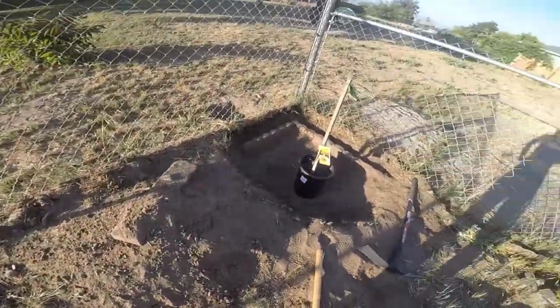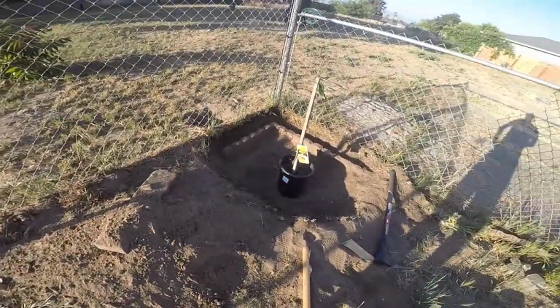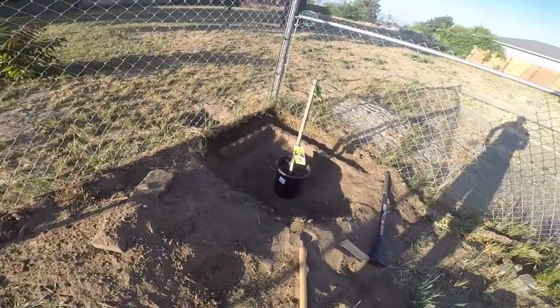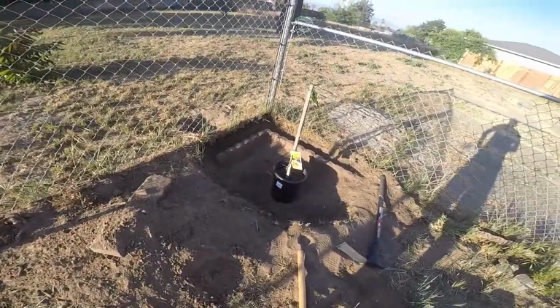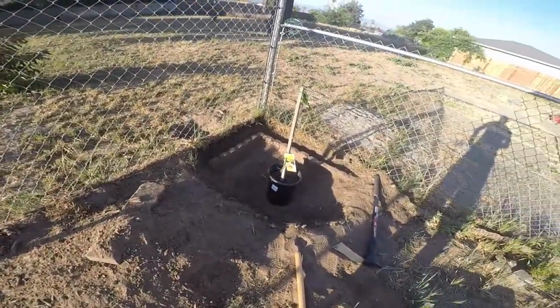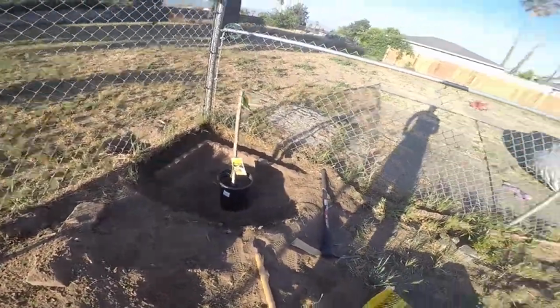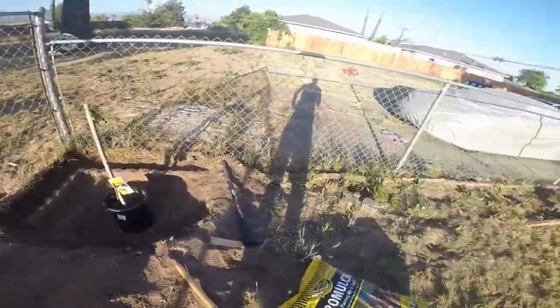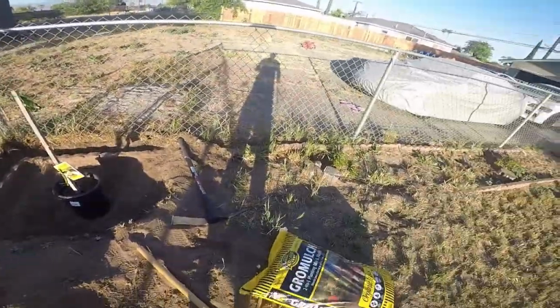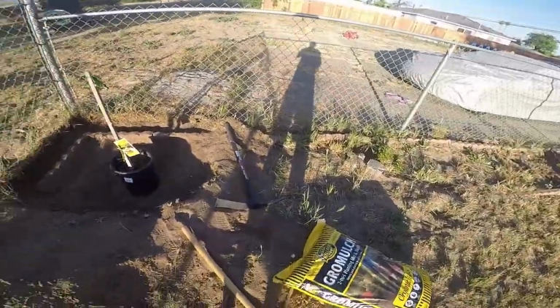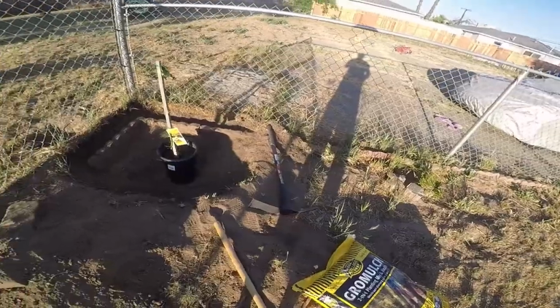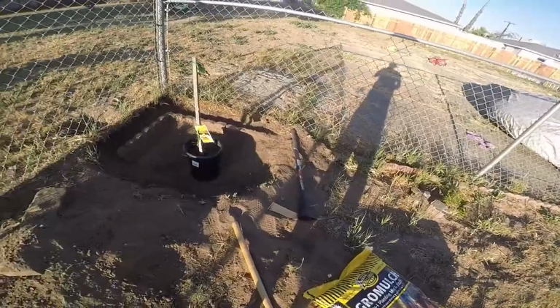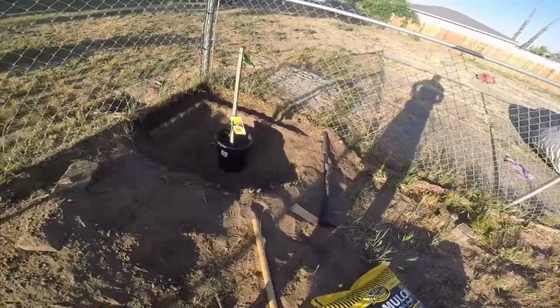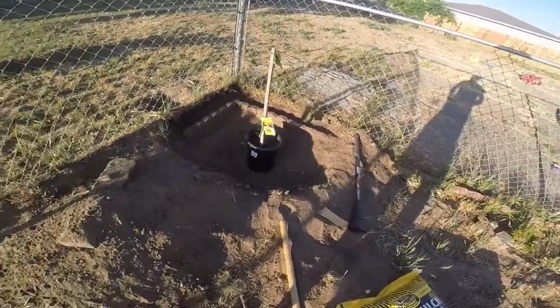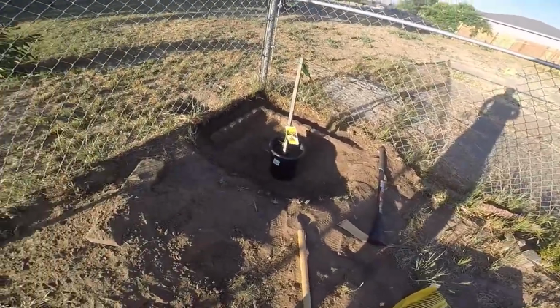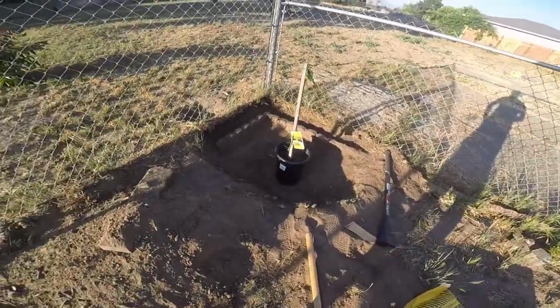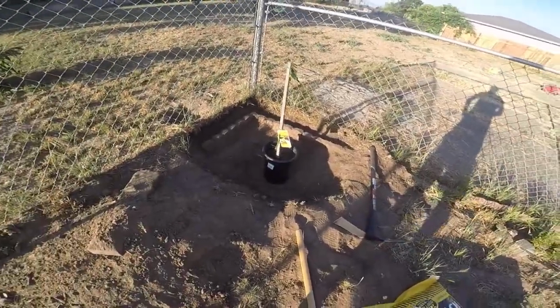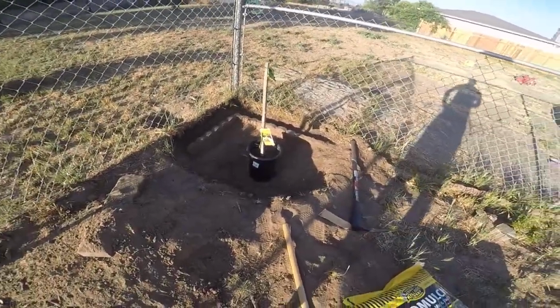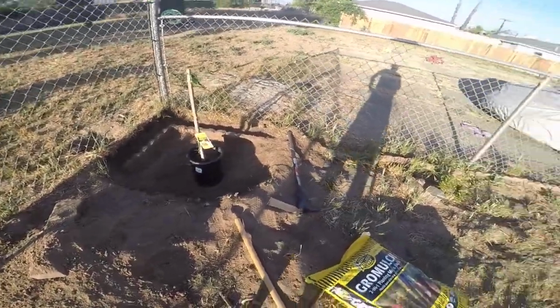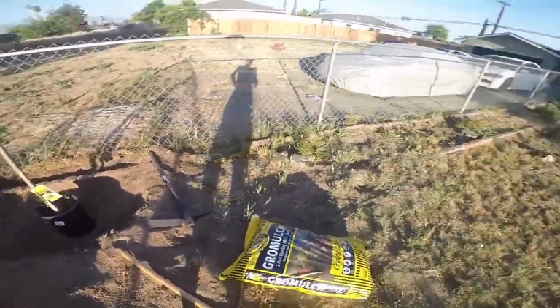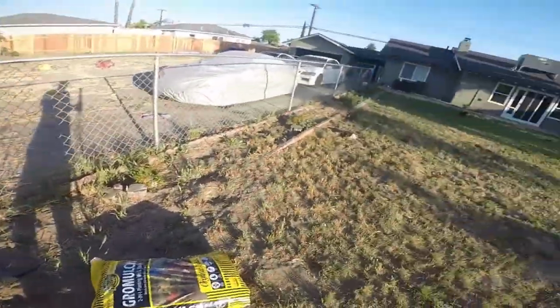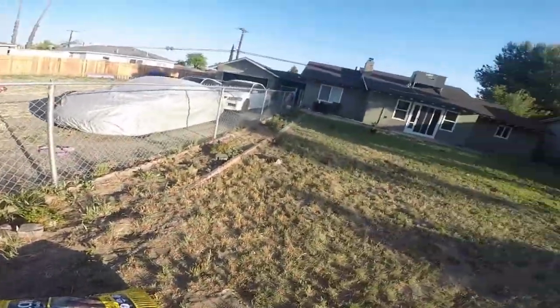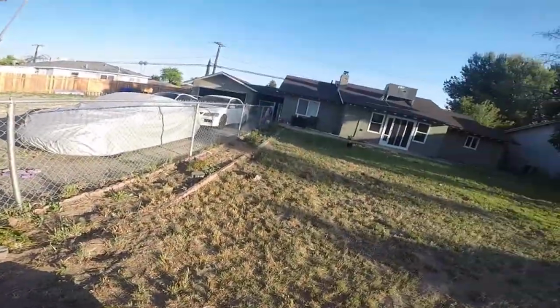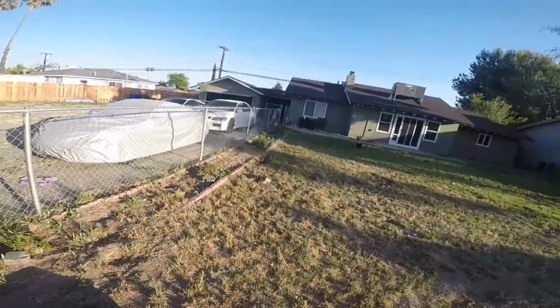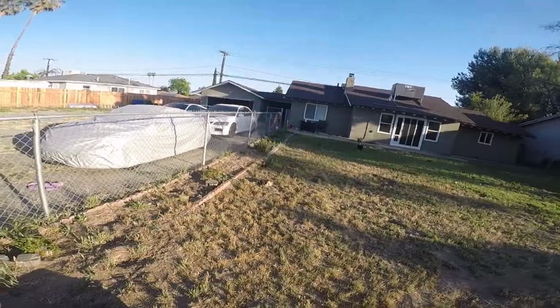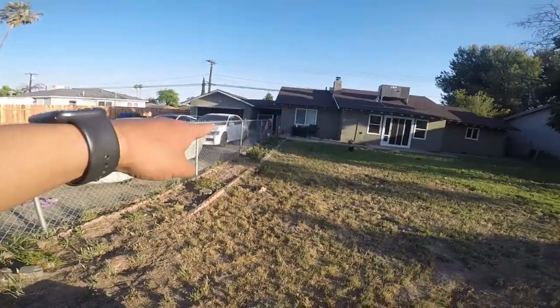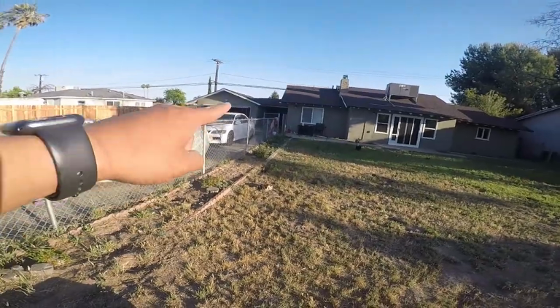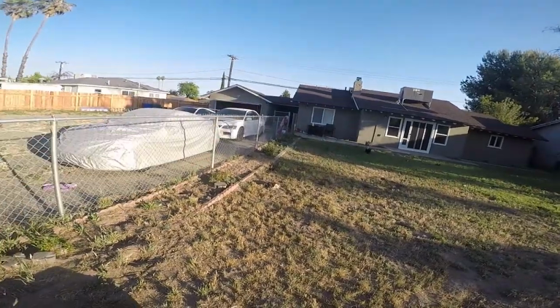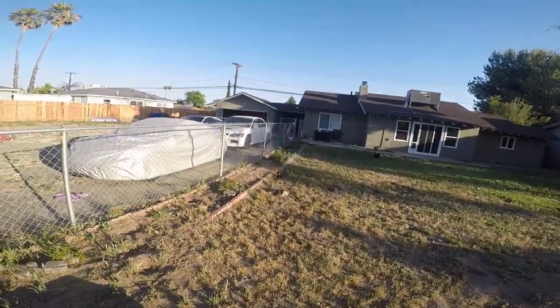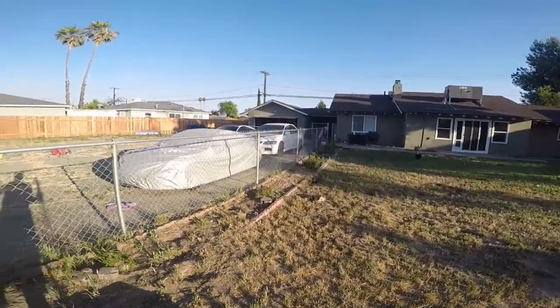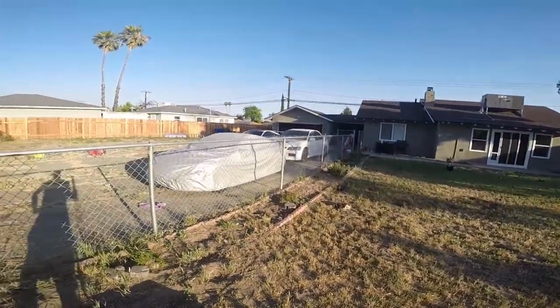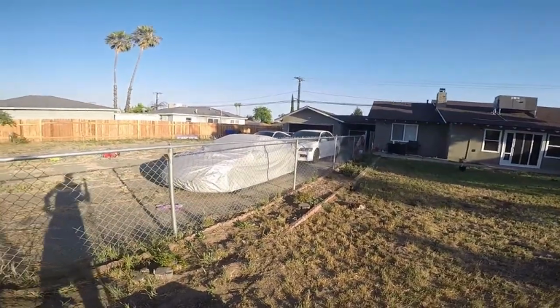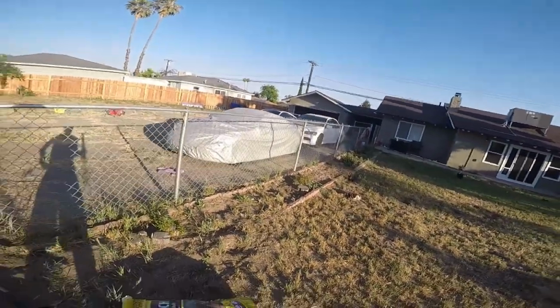So I'll fix it up a little bit, put some dirt in, plant this avocado, and then tomorrow do the lime tree — because that one's gonna be a pain in the butt over there.